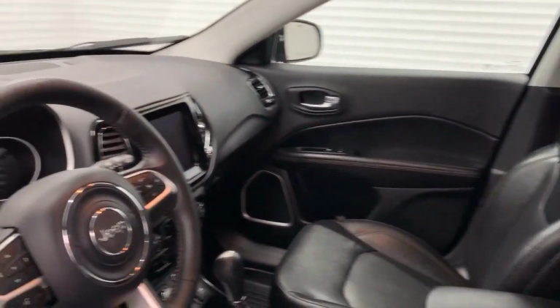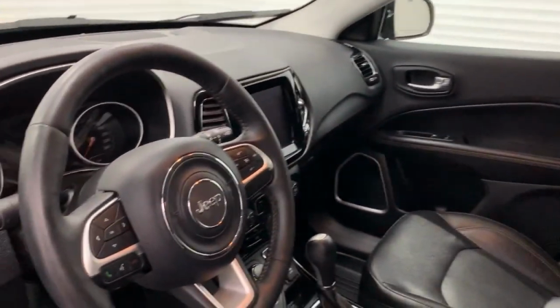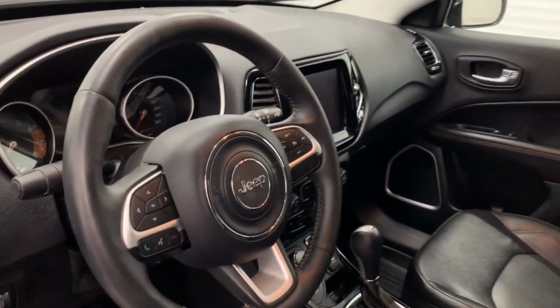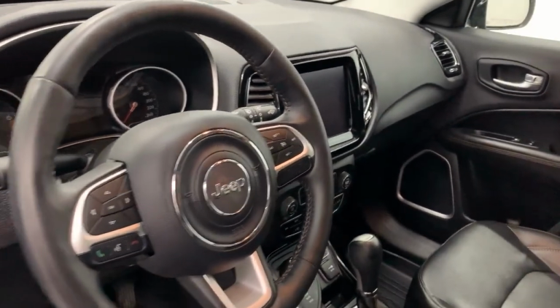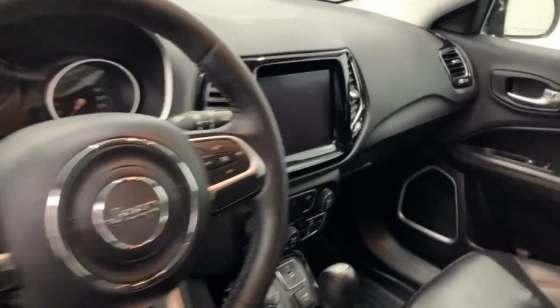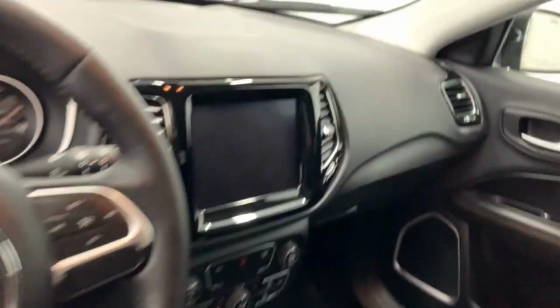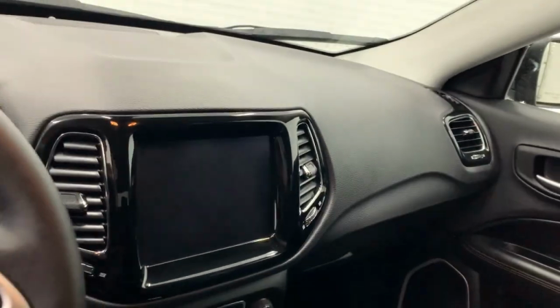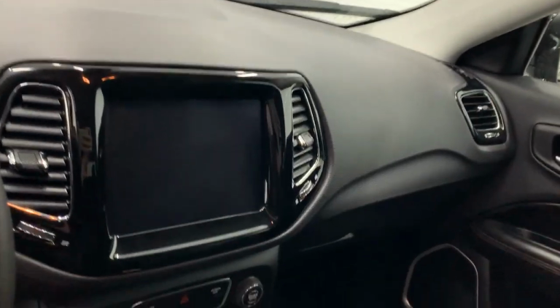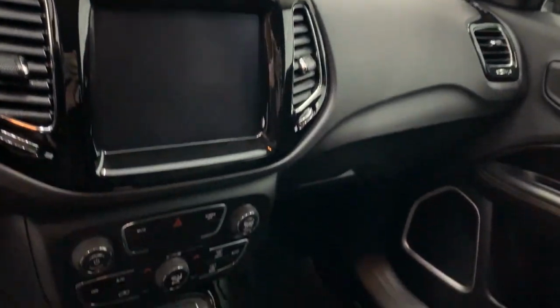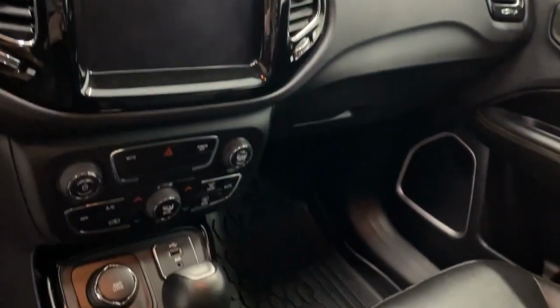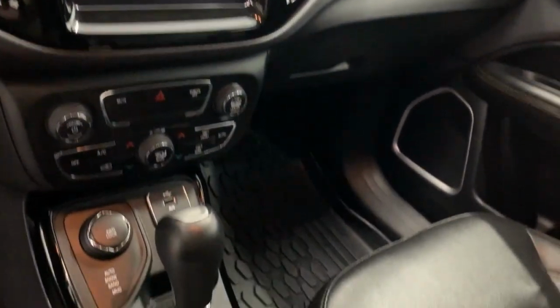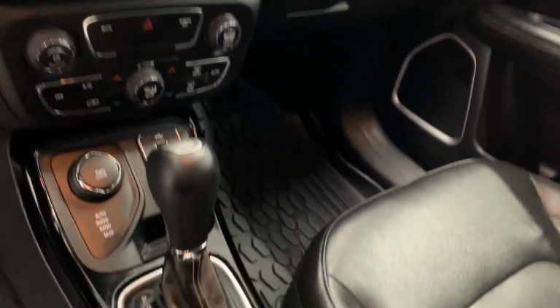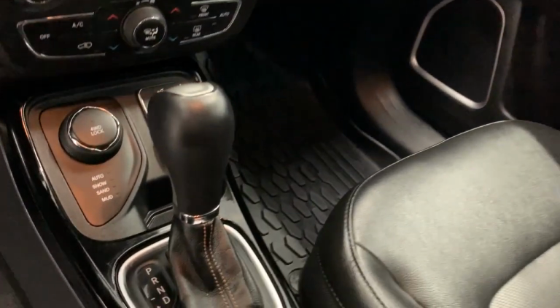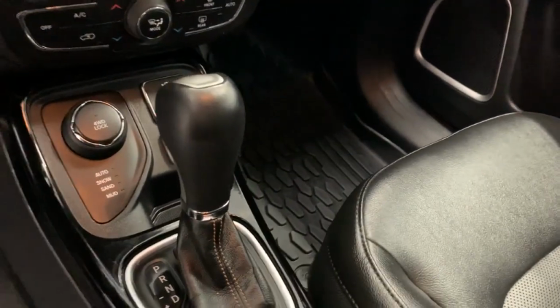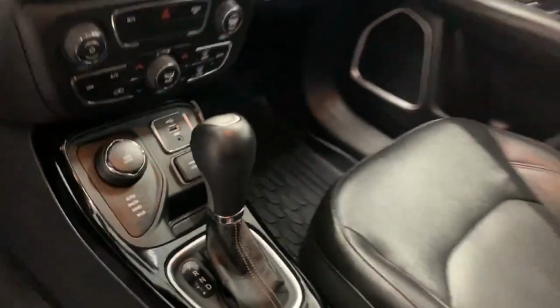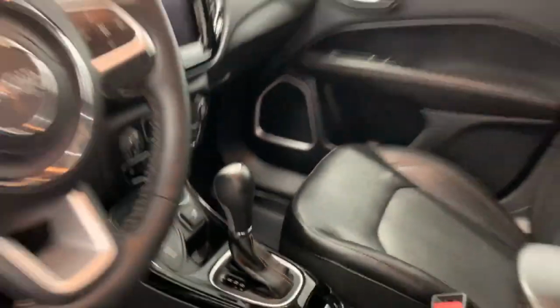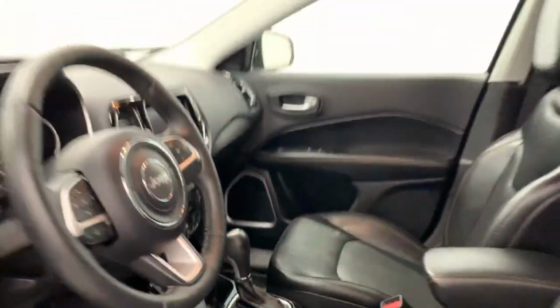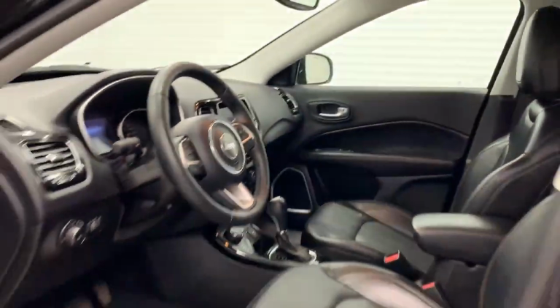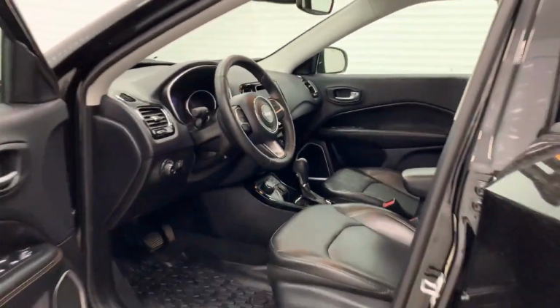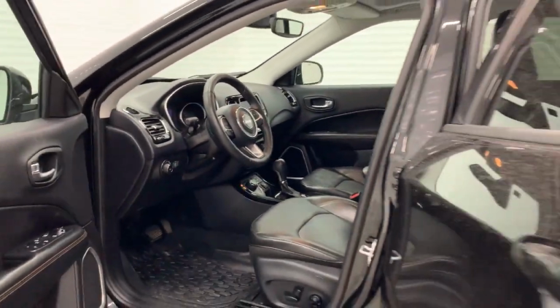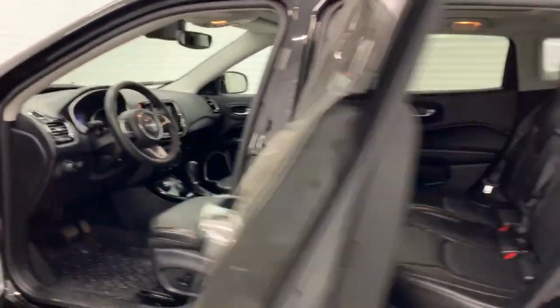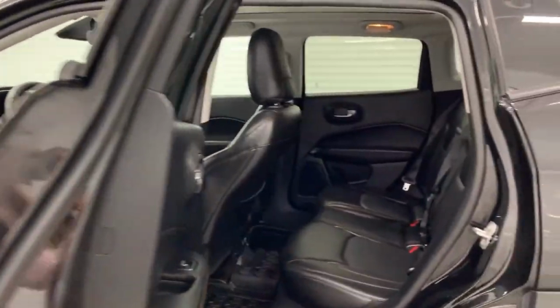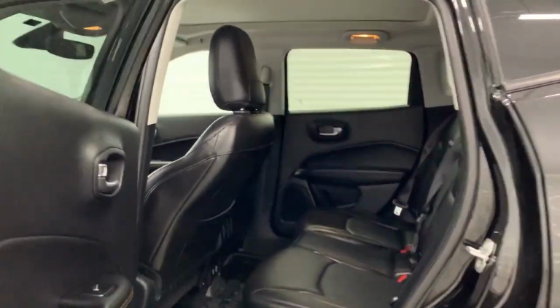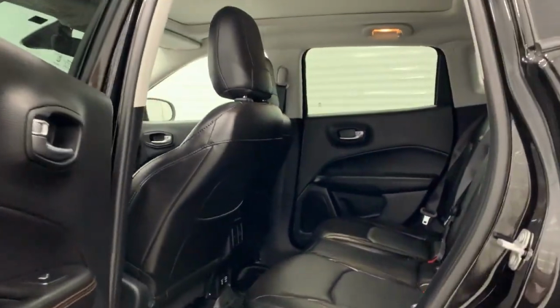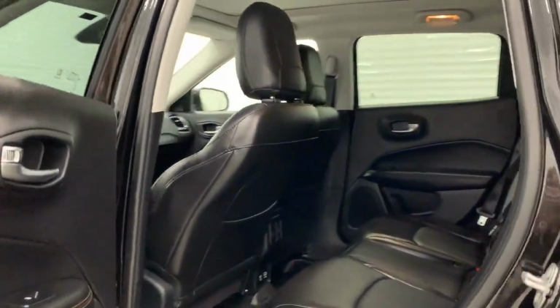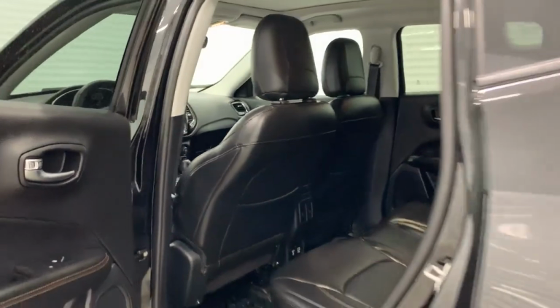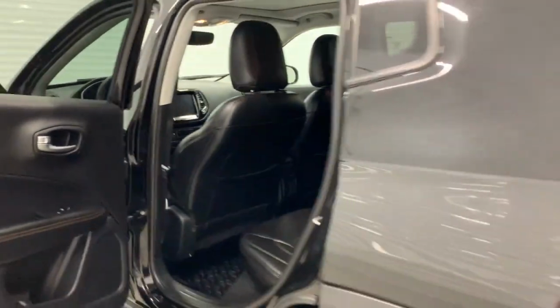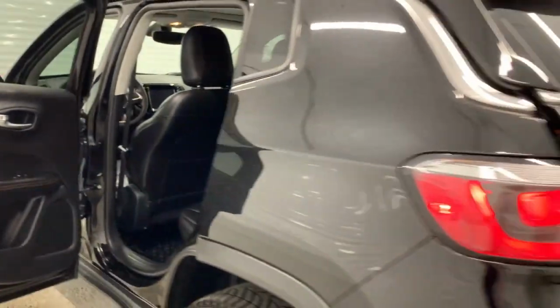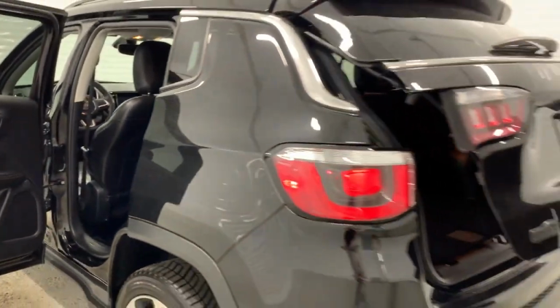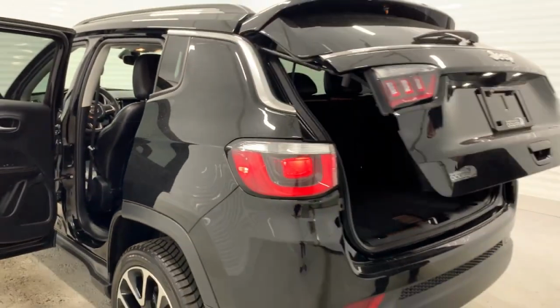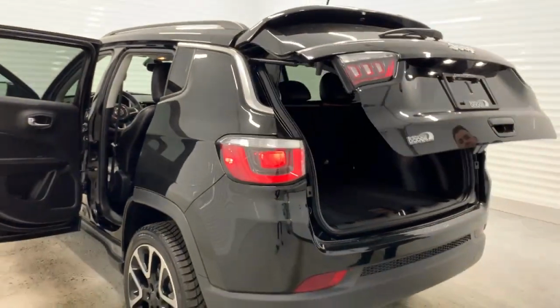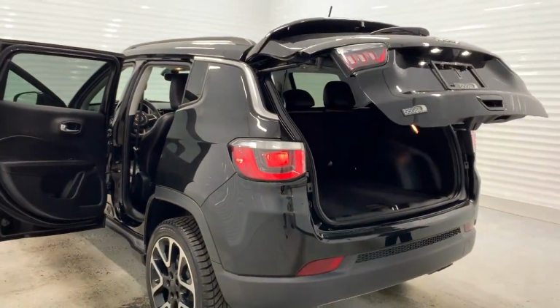You've got the sunroof, Apple CarPlay, backup camera. You've got the leather of course. Tons of room in the back on this one as well. And then you've got the power tailgate on the back.